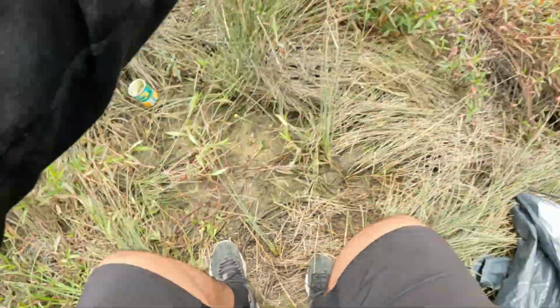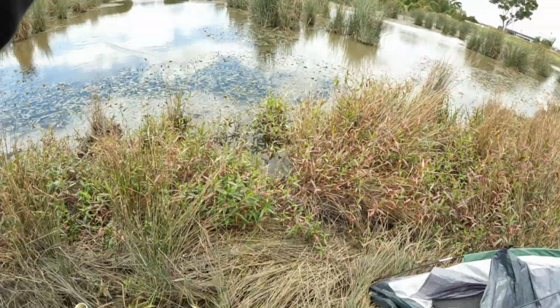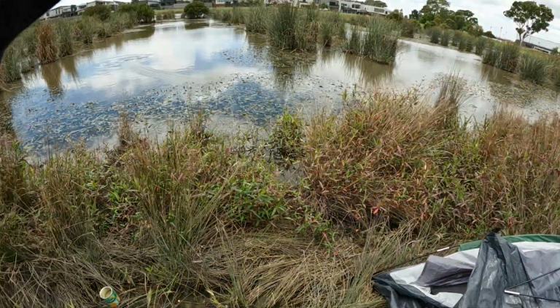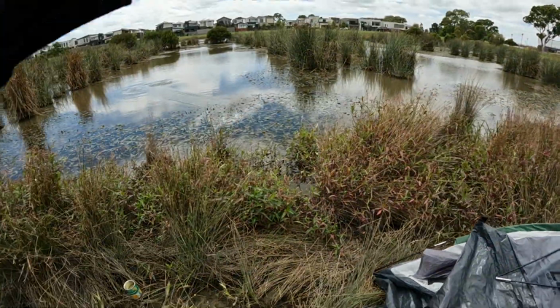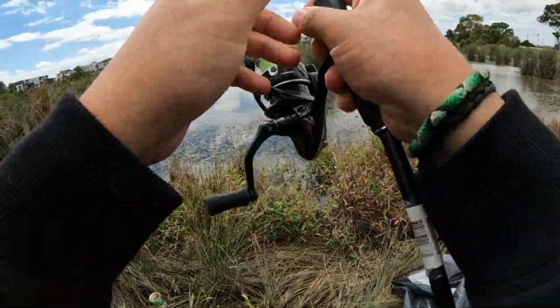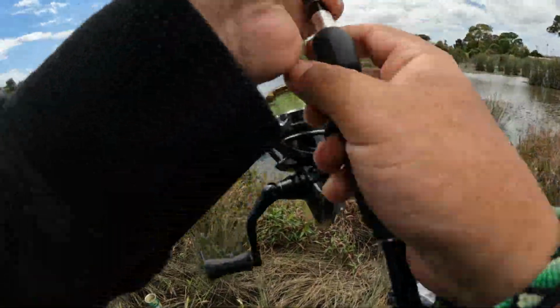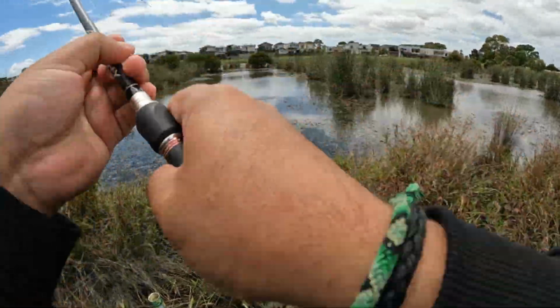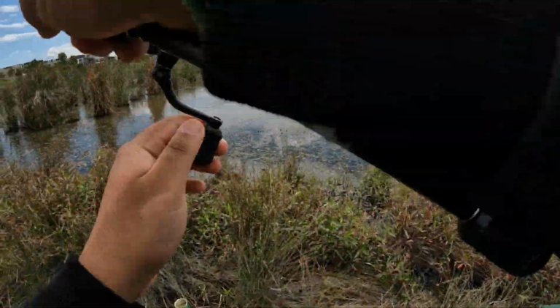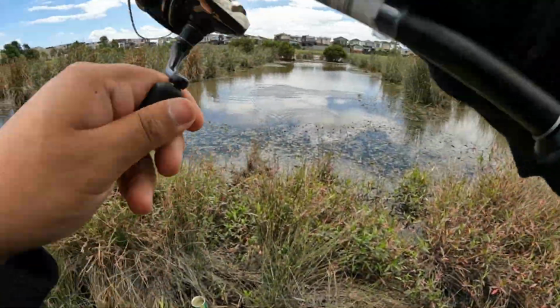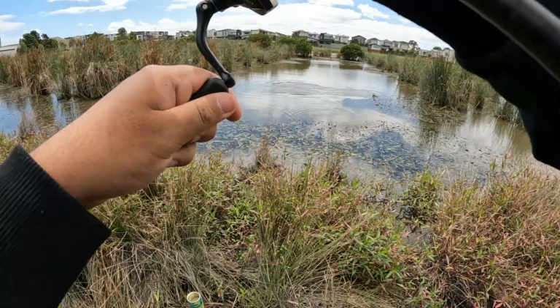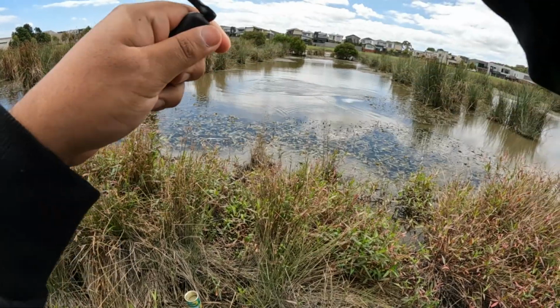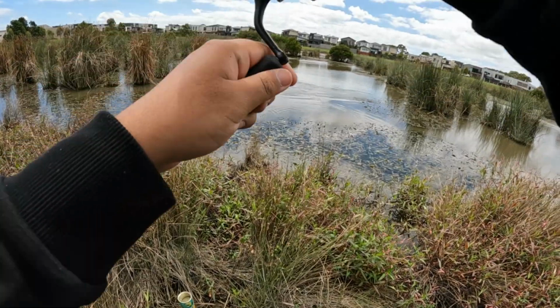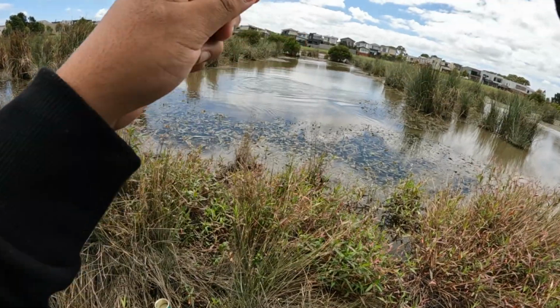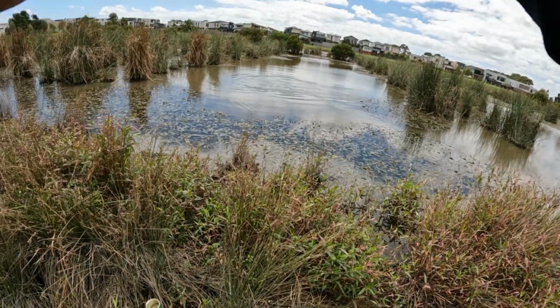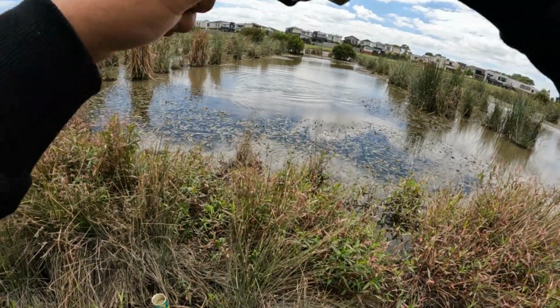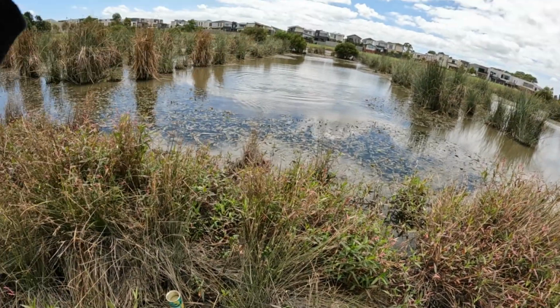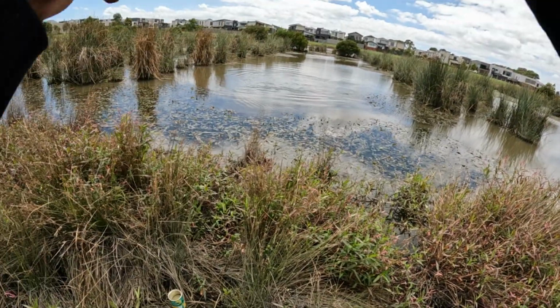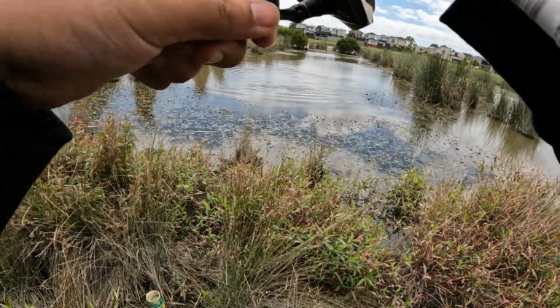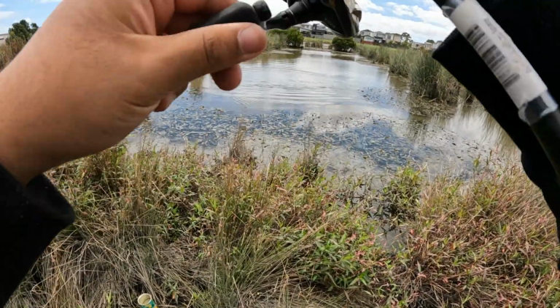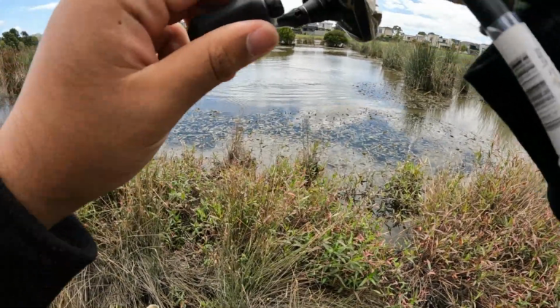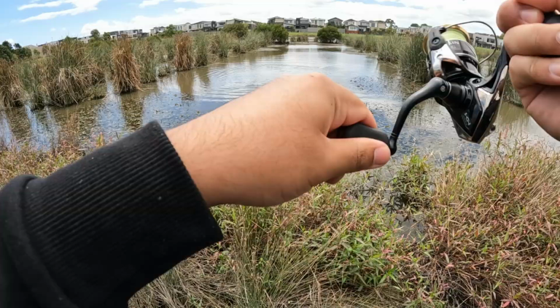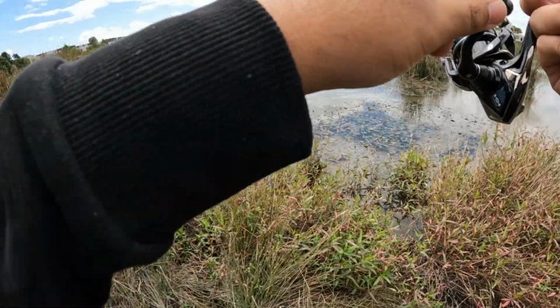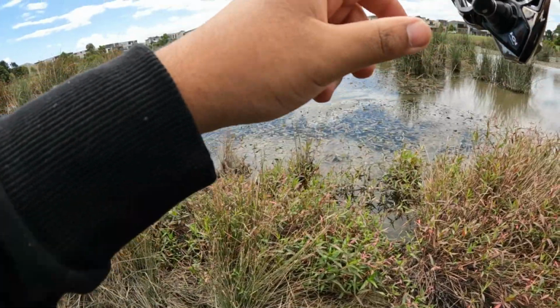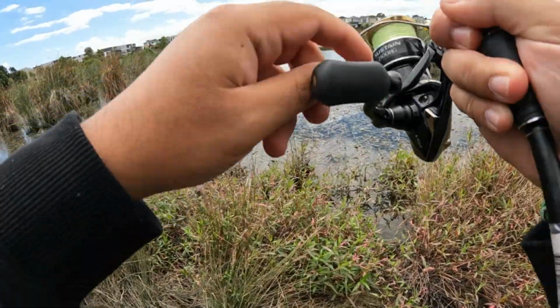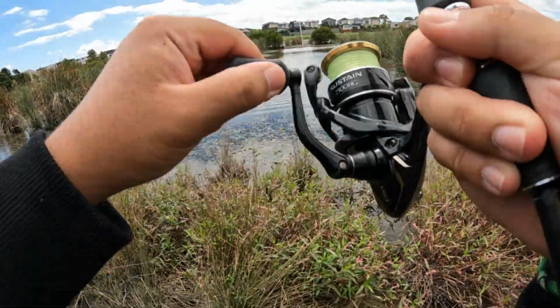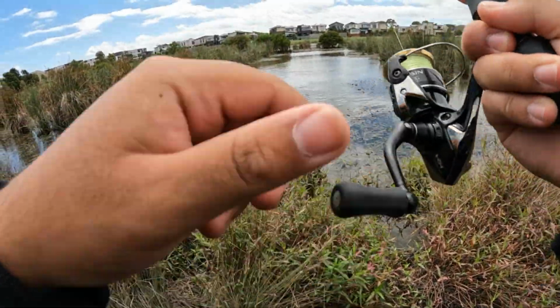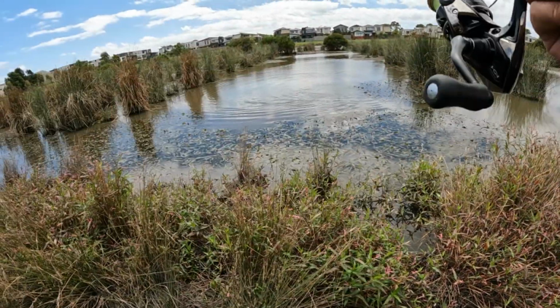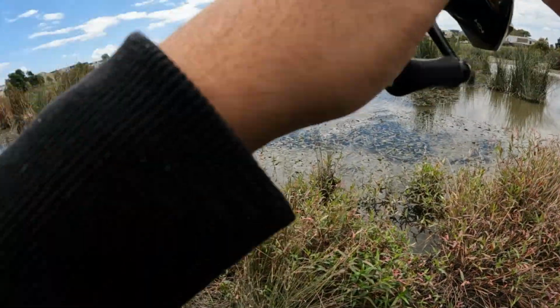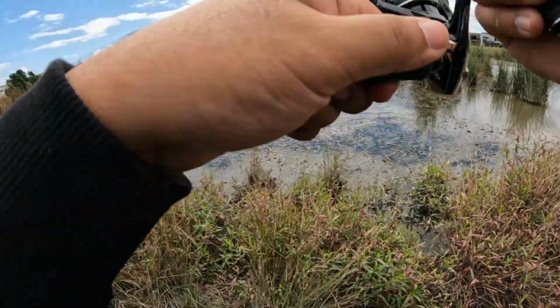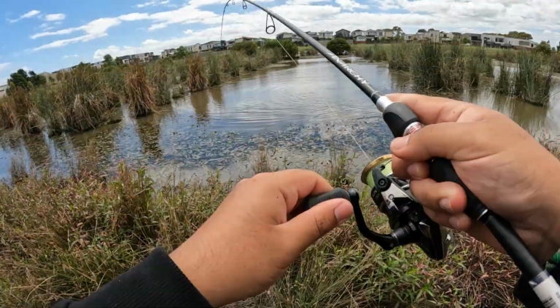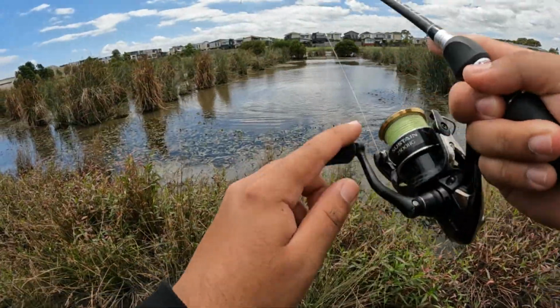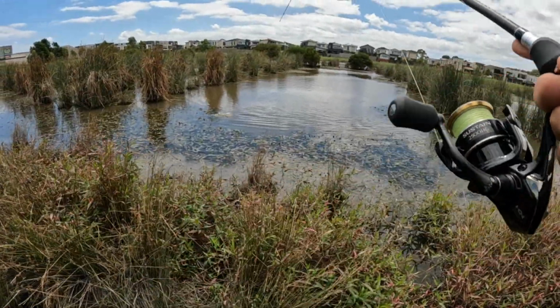Fish on! We got a fish! Let's go — nice, nice, that didn't take long. See, the burly helps.